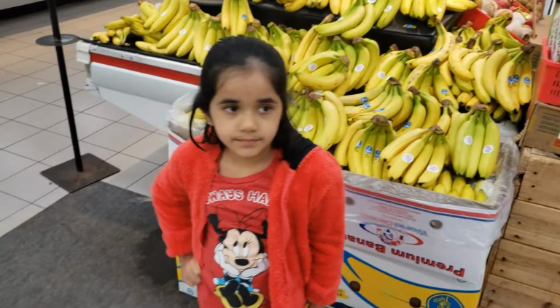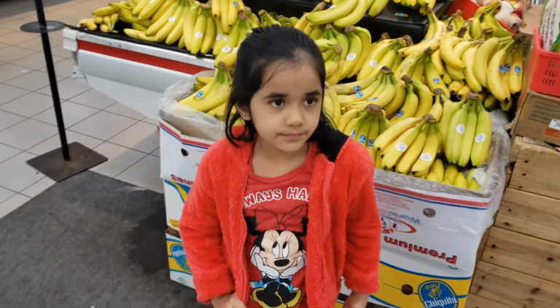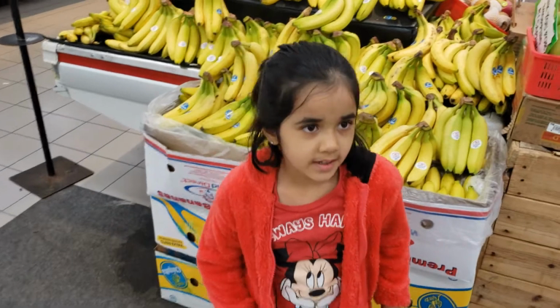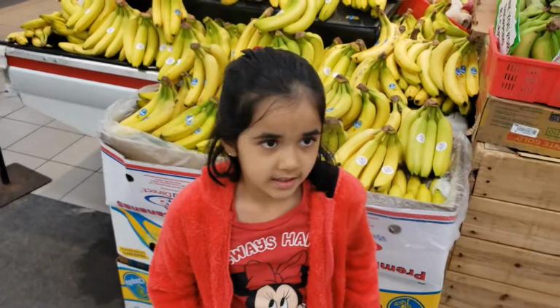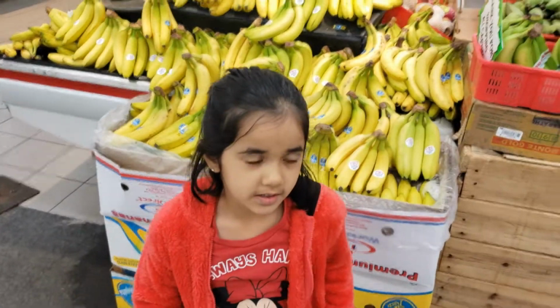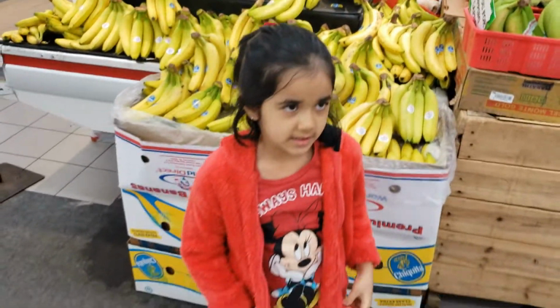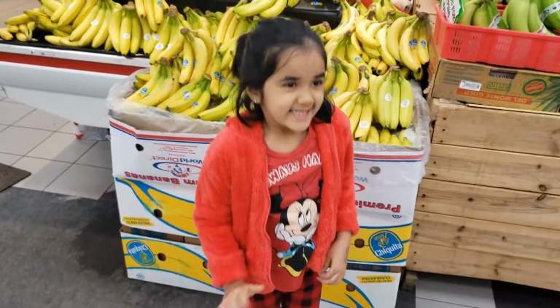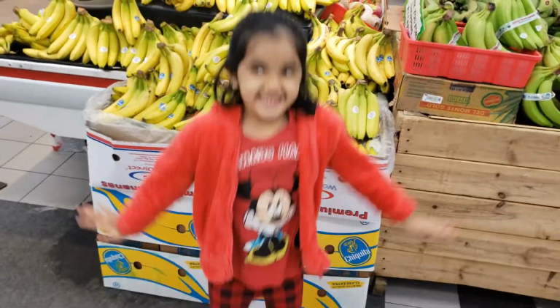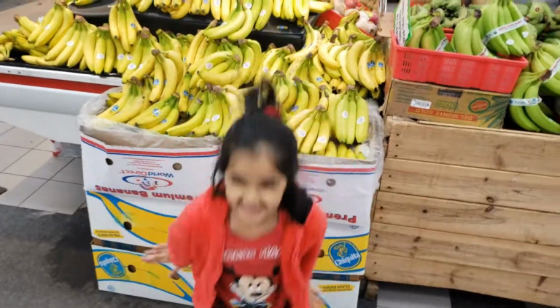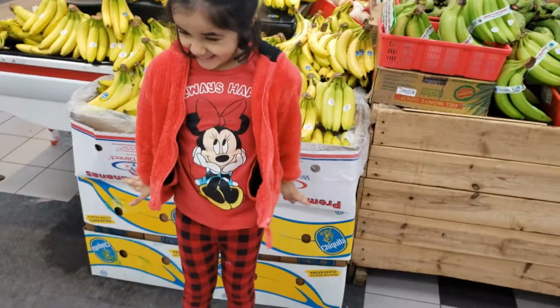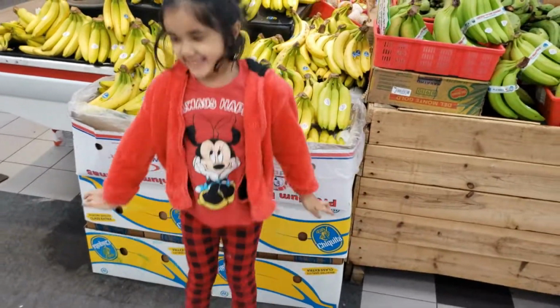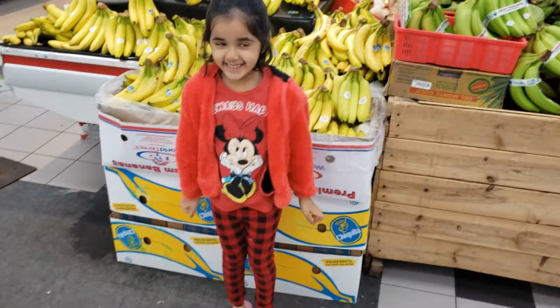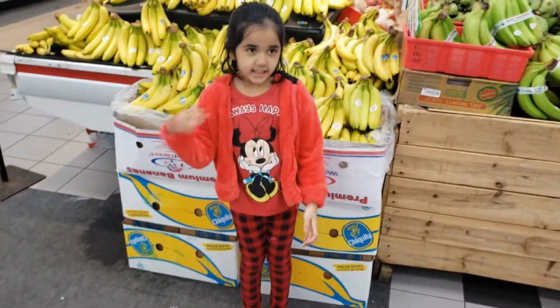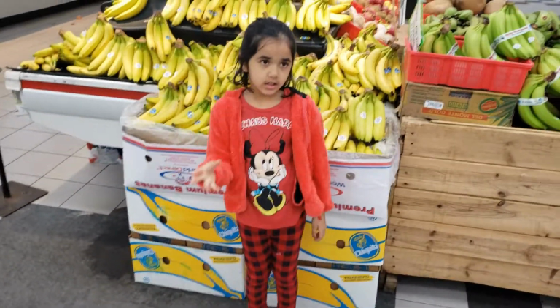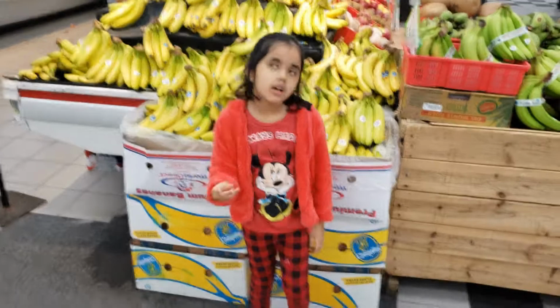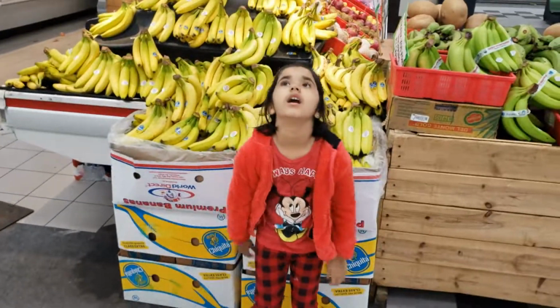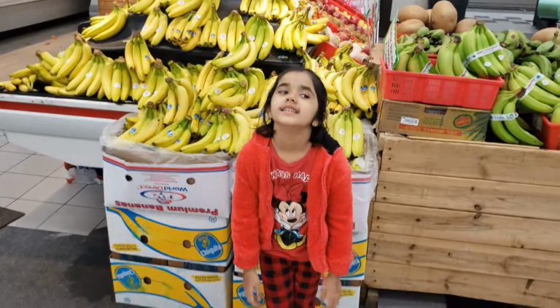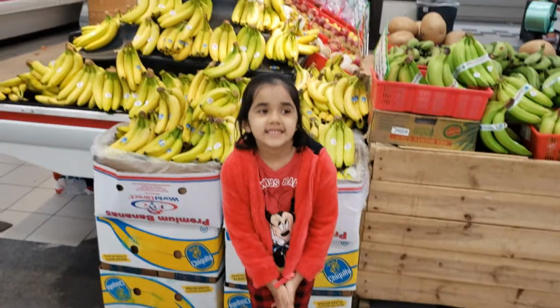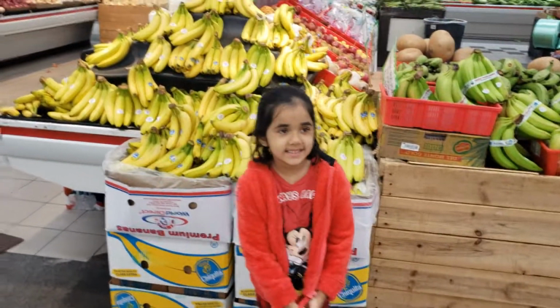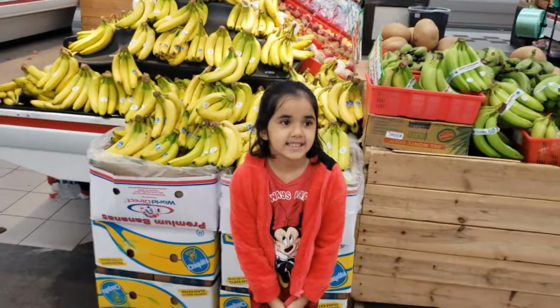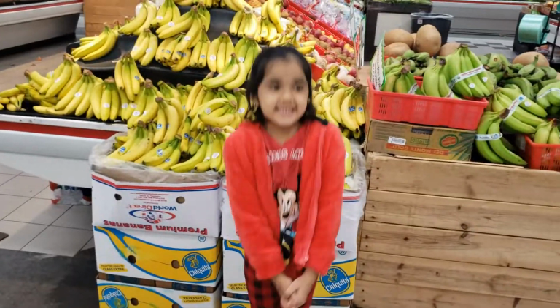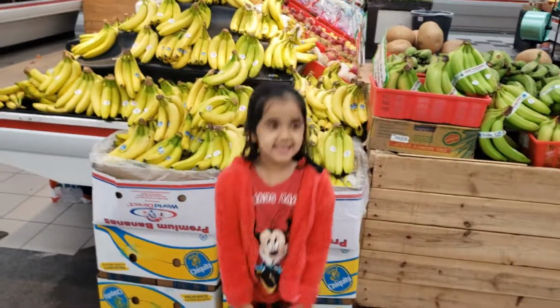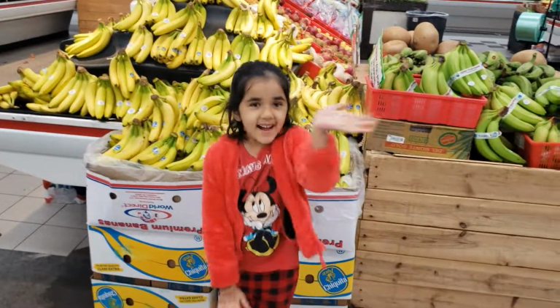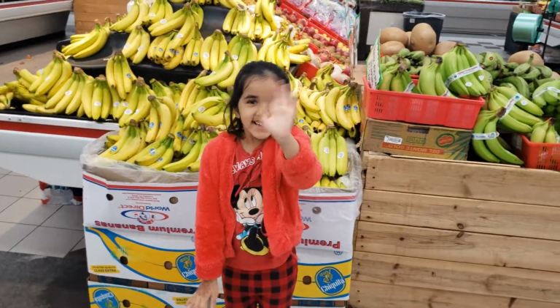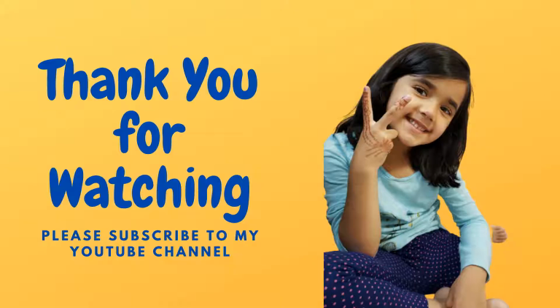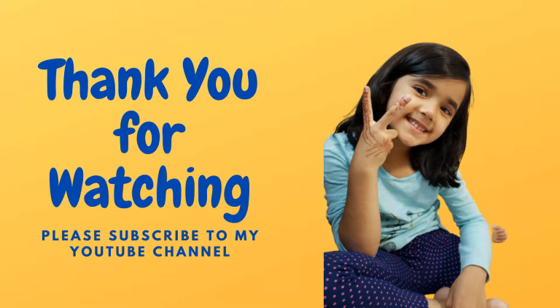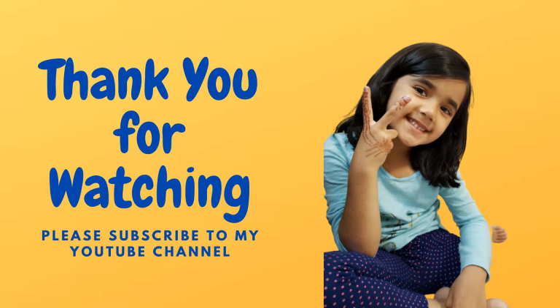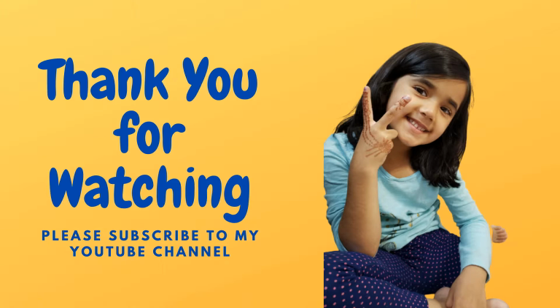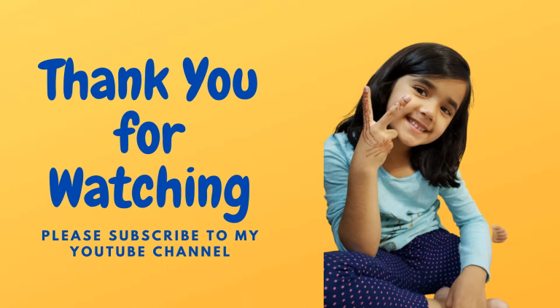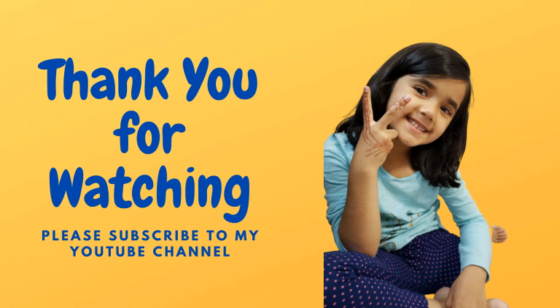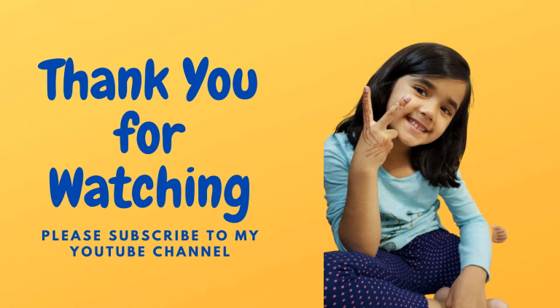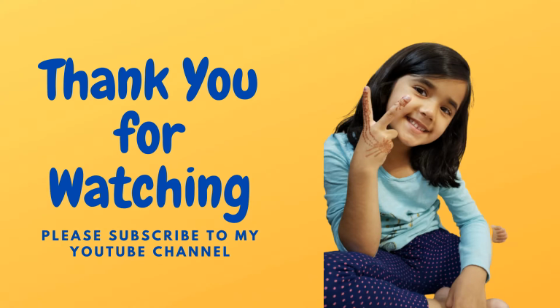Ayanna, say bye. Next time we're going to look at the vegetables. We can make salads with vegetables and we'll find out more in the next video. Say bye! Bye! Please subscribe to my YouTube channel.